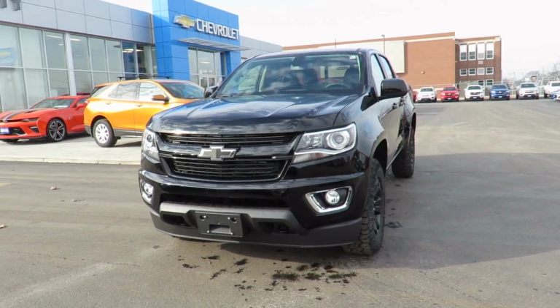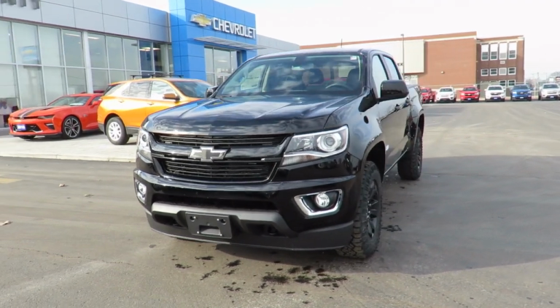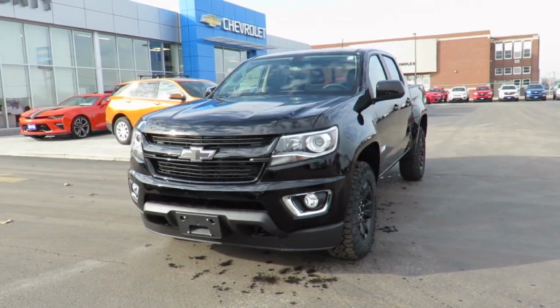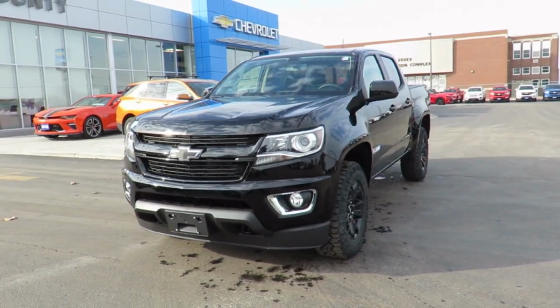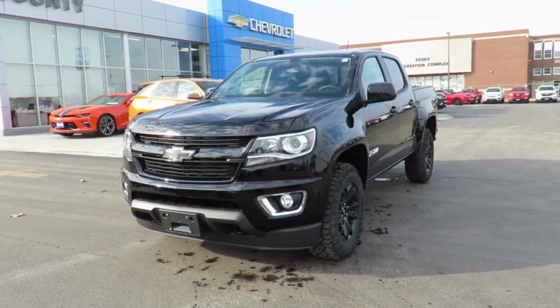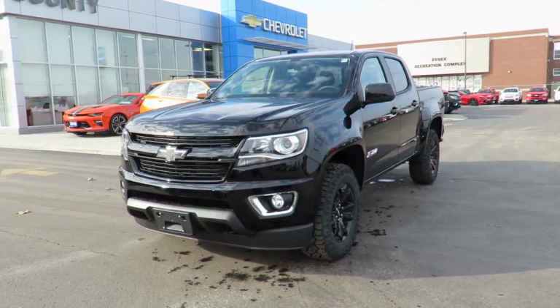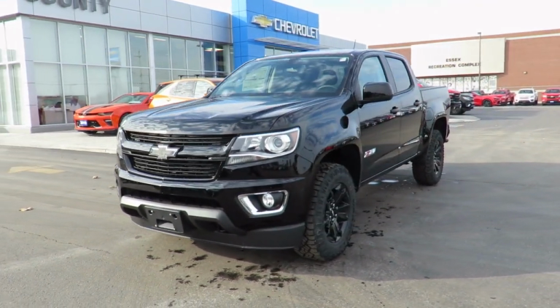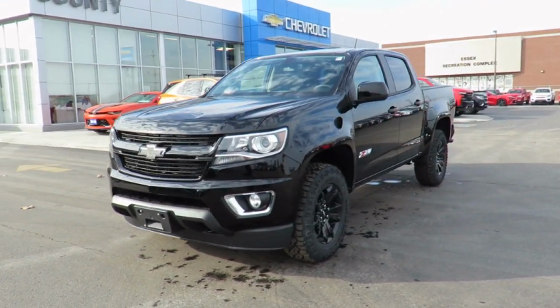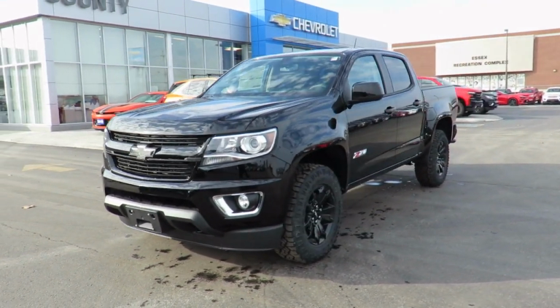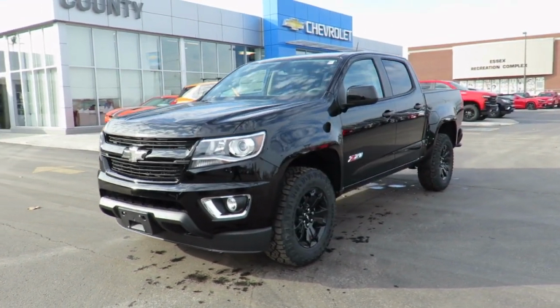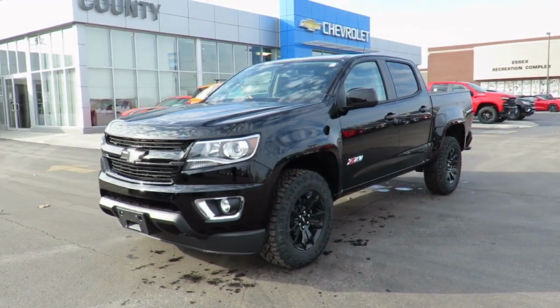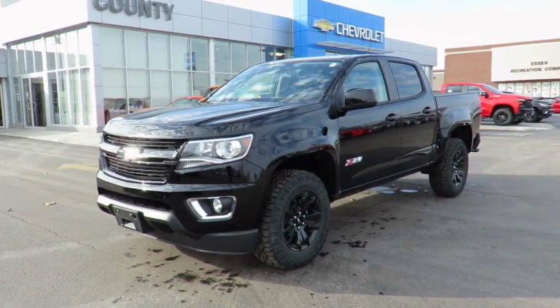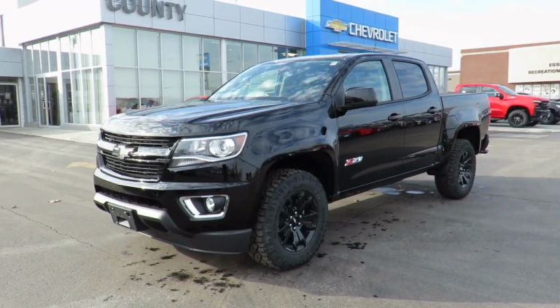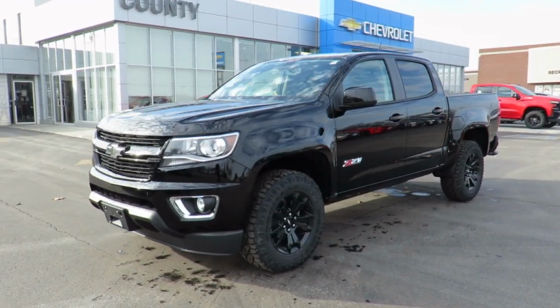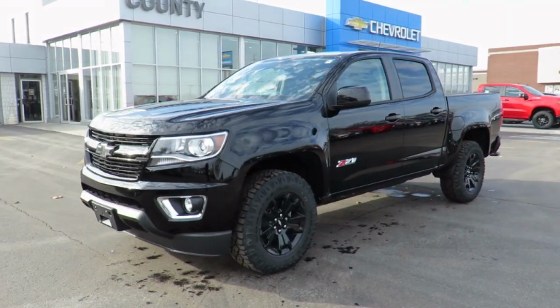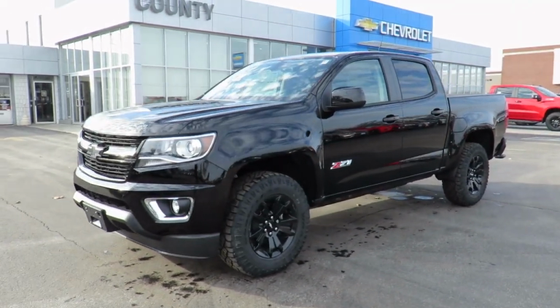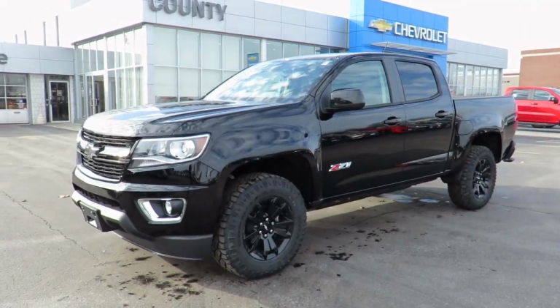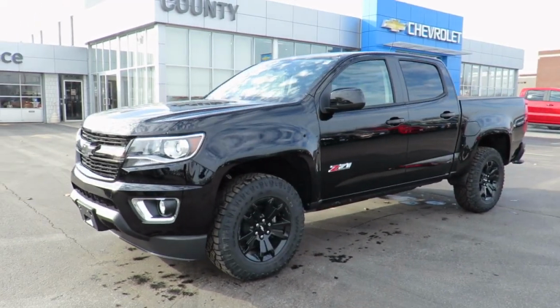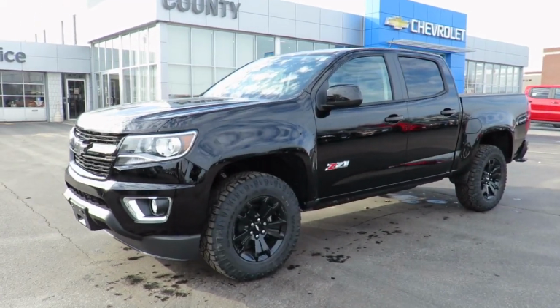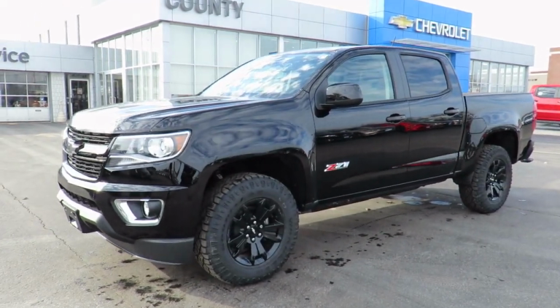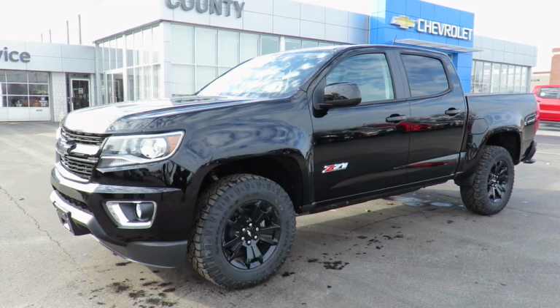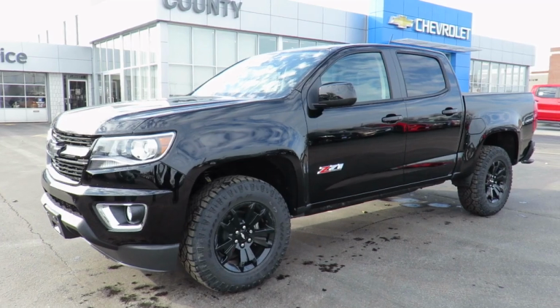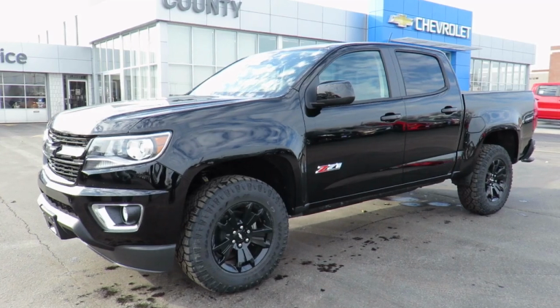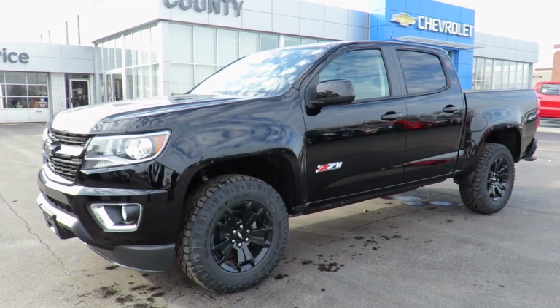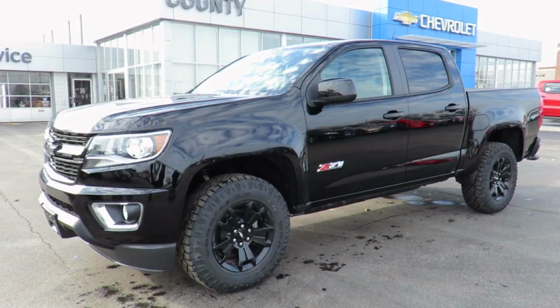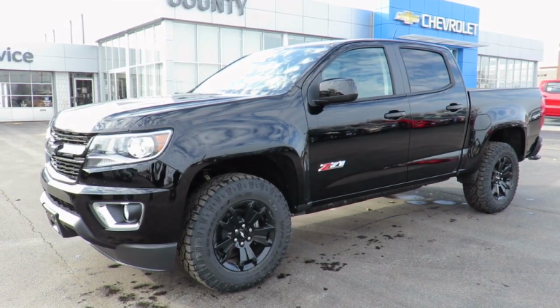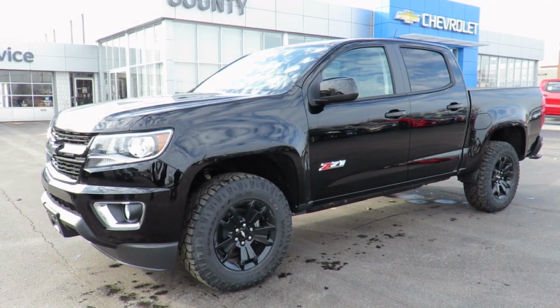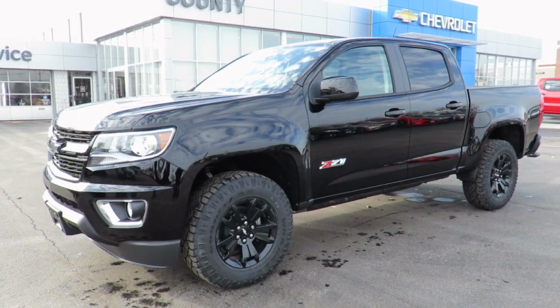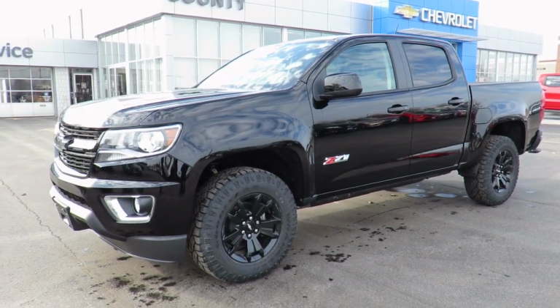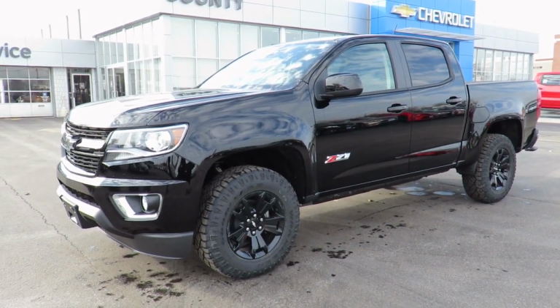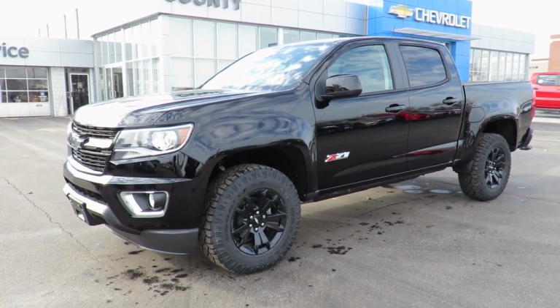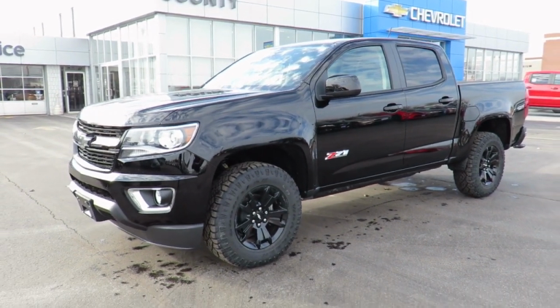Our new vehicles also come with a free one-month trial of OnStar's safety and security plan and 10 years of the OnStar Connected Access Plan.